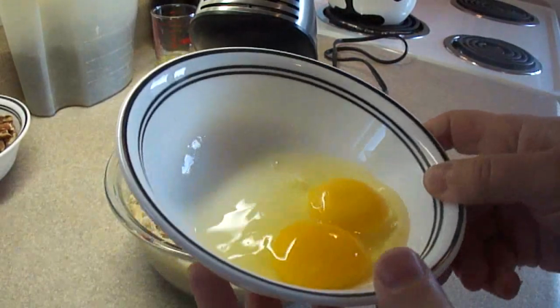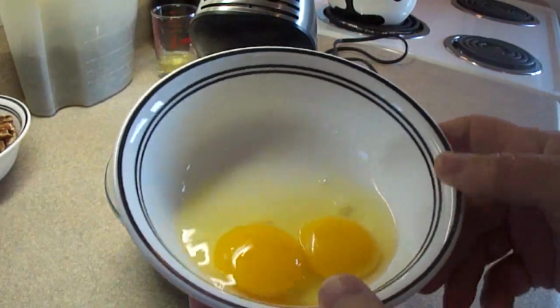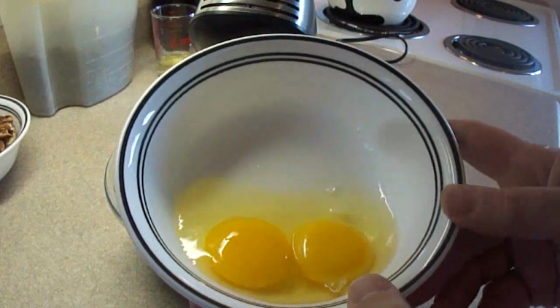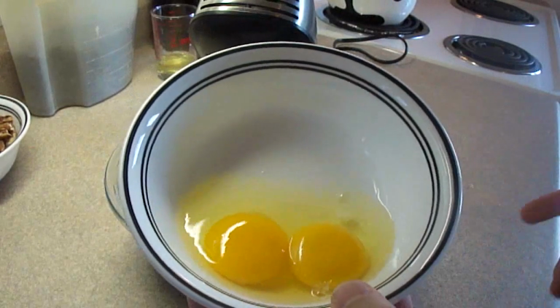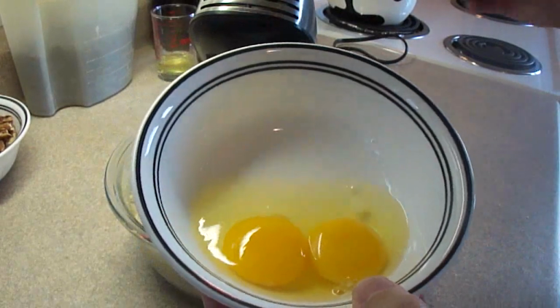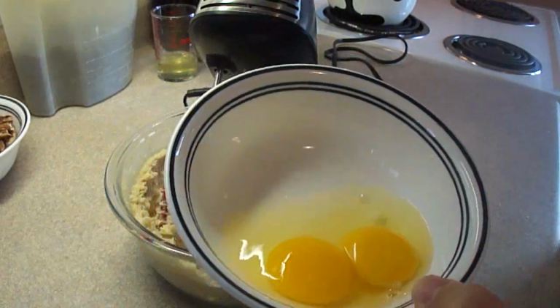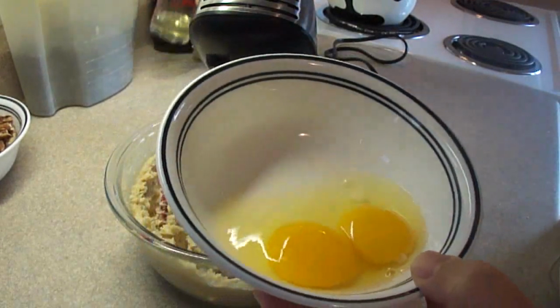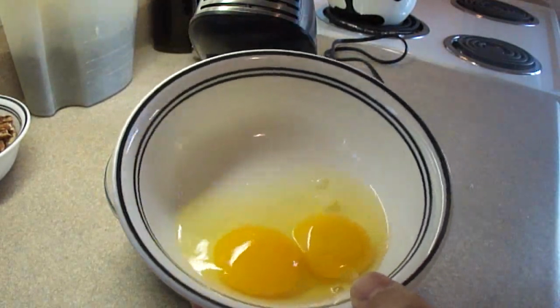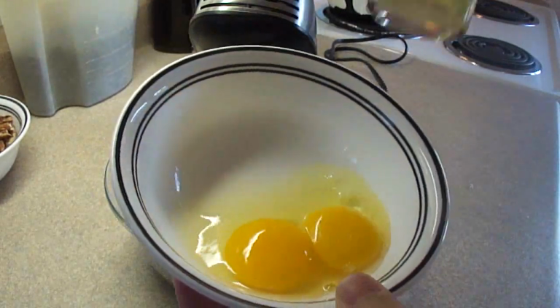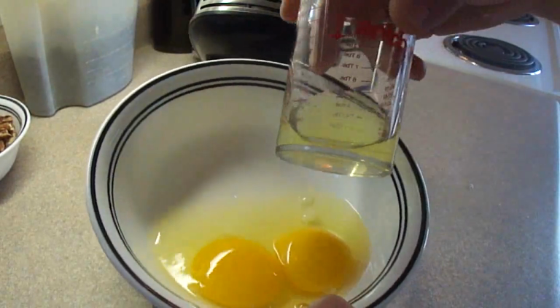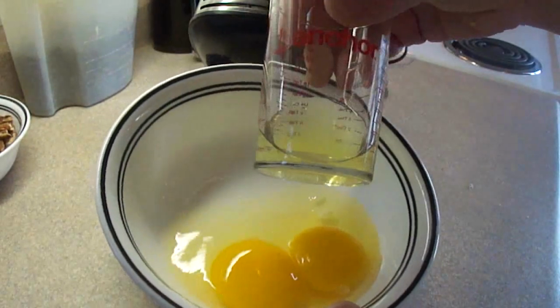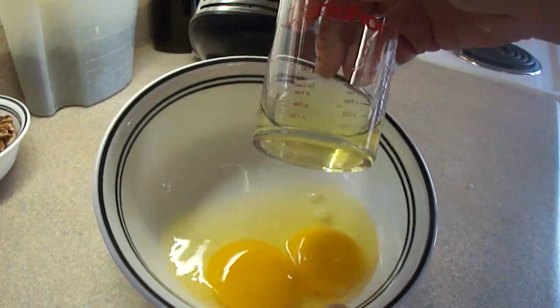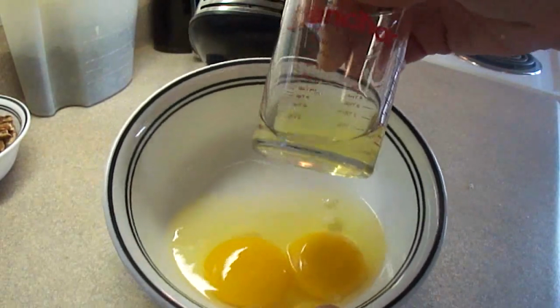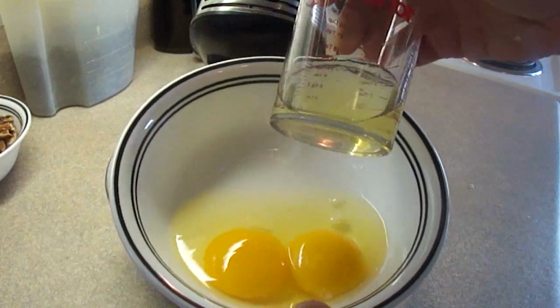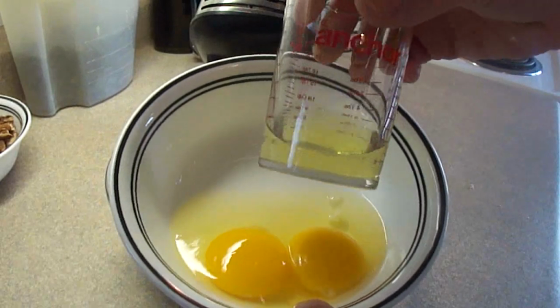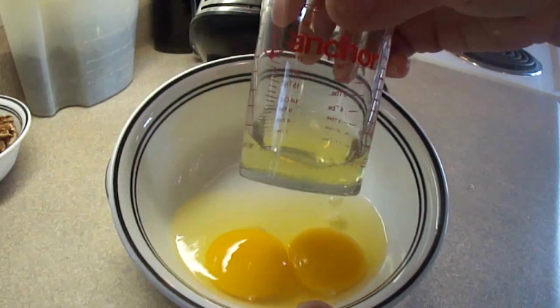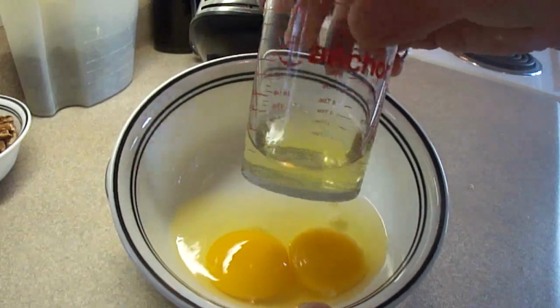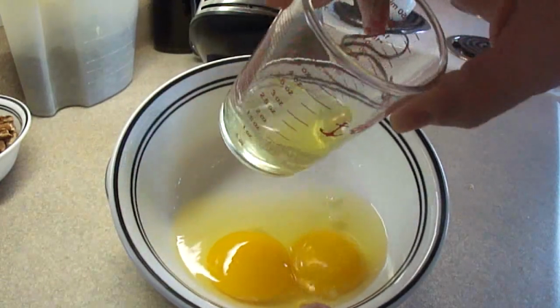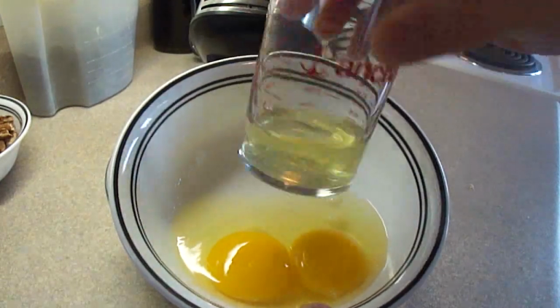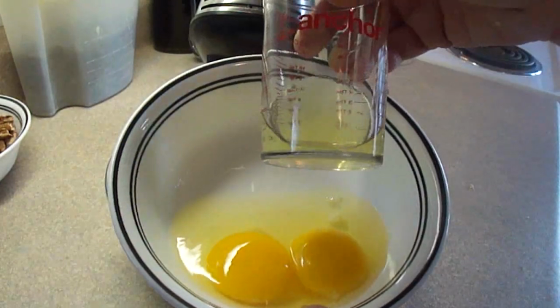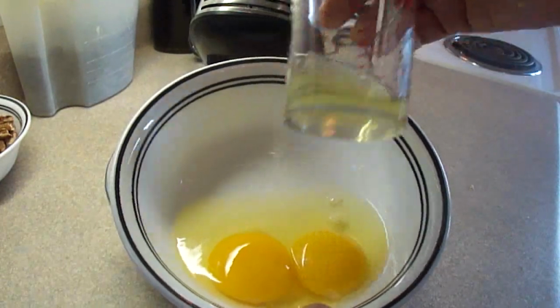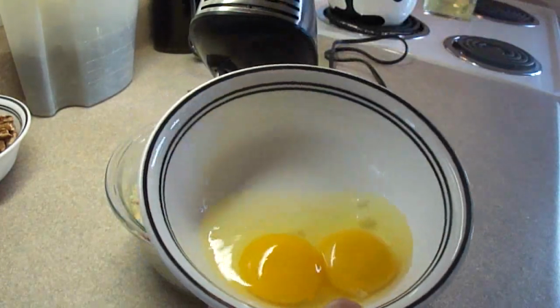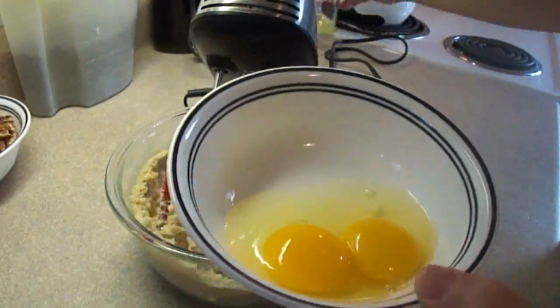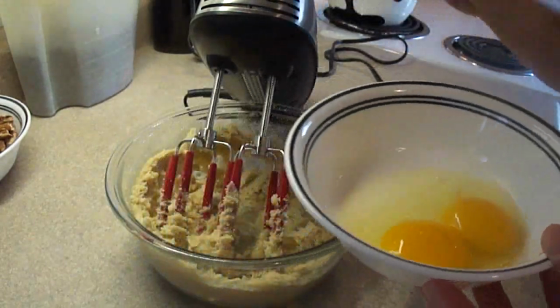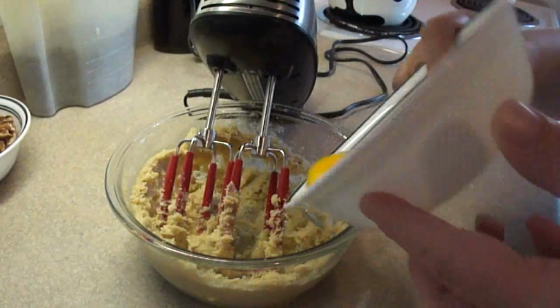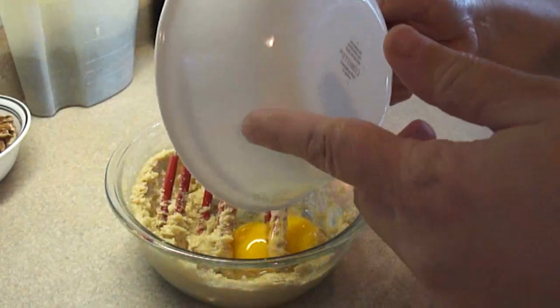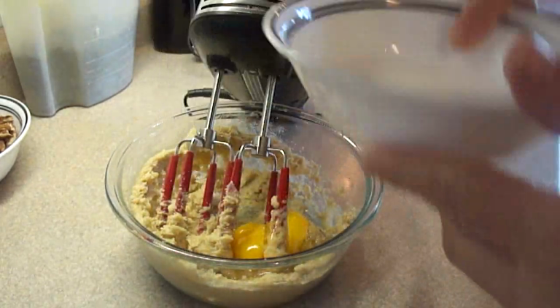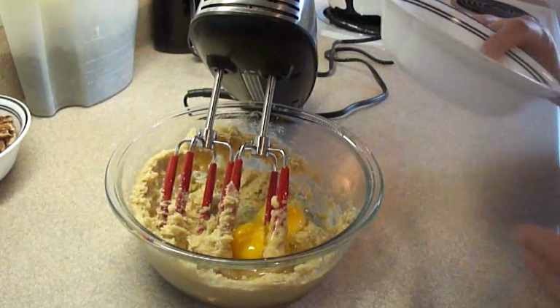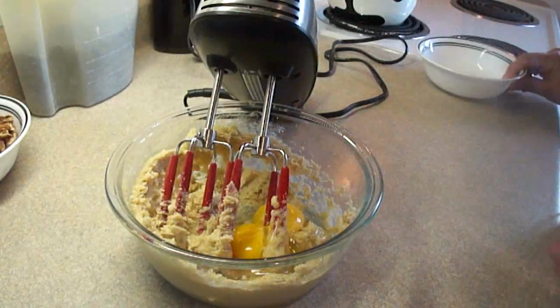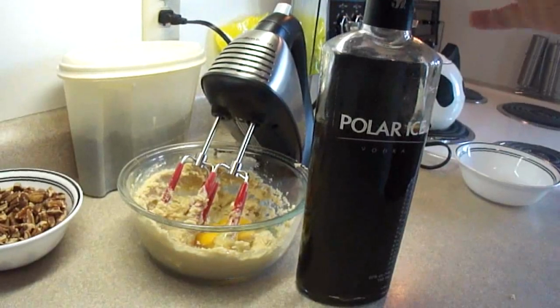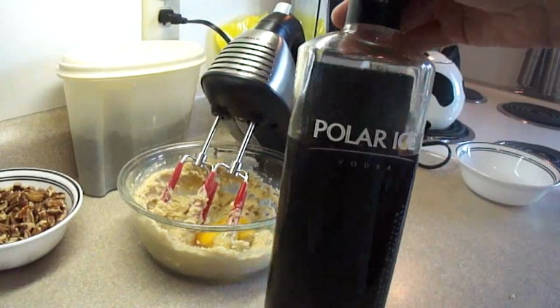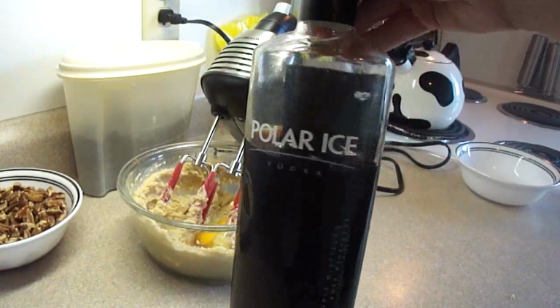Then you need 2 eggs — actually, 2 egg yolks and 1 egg white. The other egg white you're going to separate out and put in a different container. So 2 eggs, one of which you're going to separate, and put the egg white in another container because you're going to use them later.